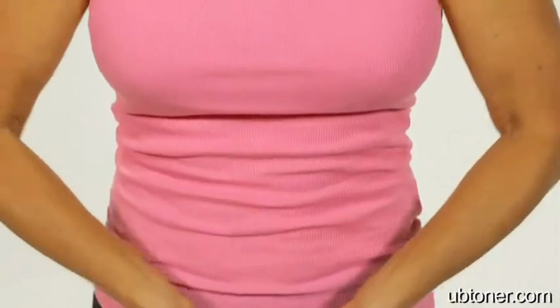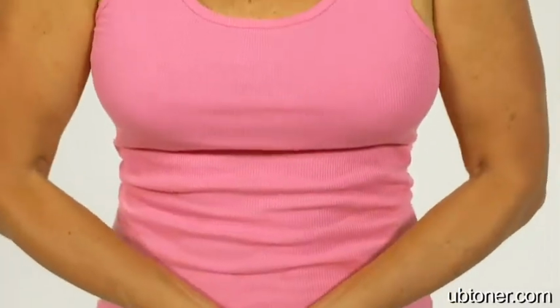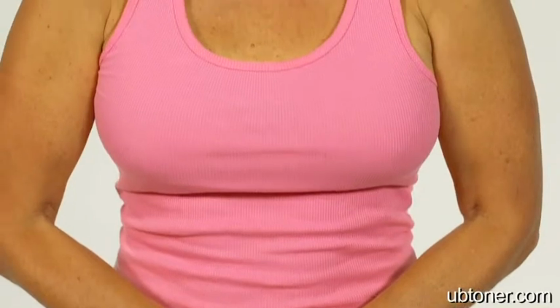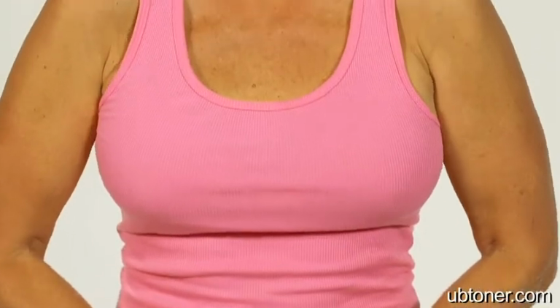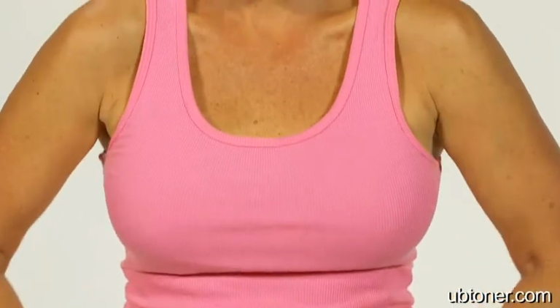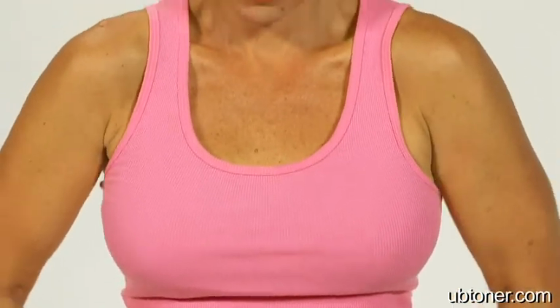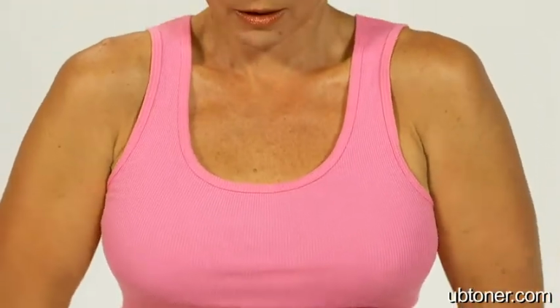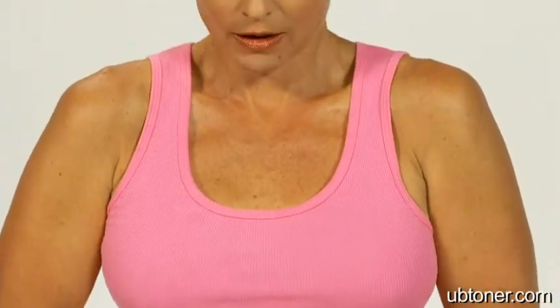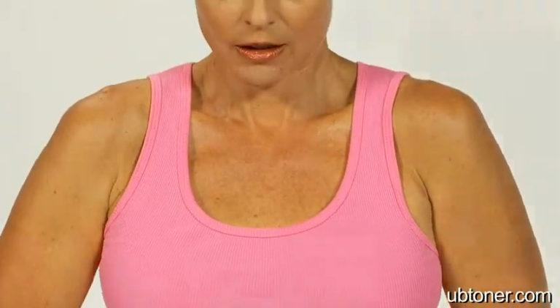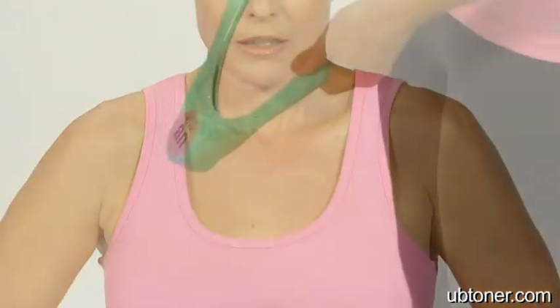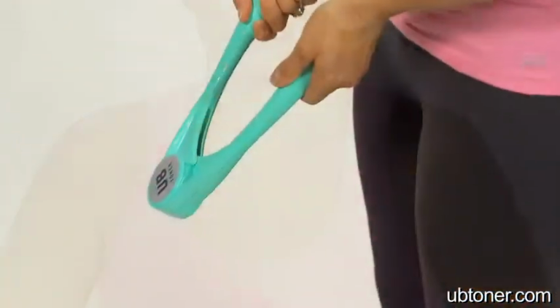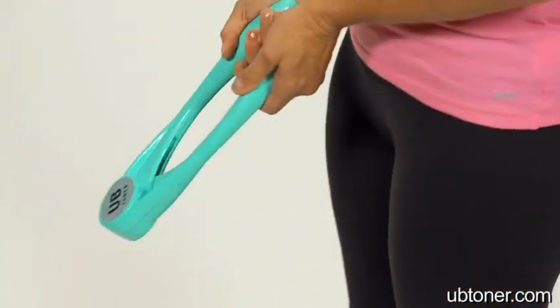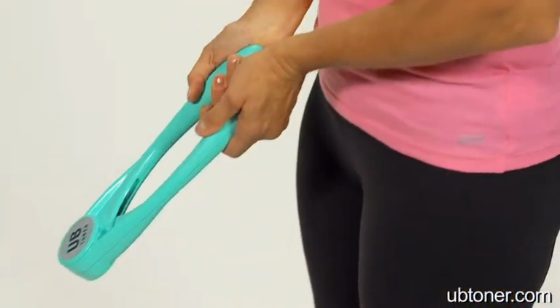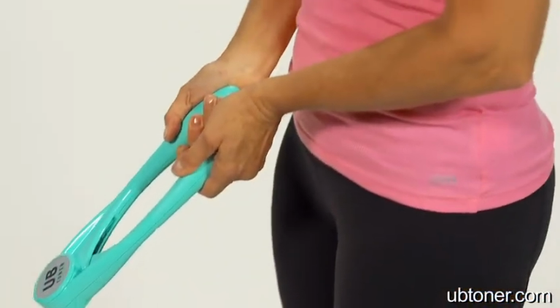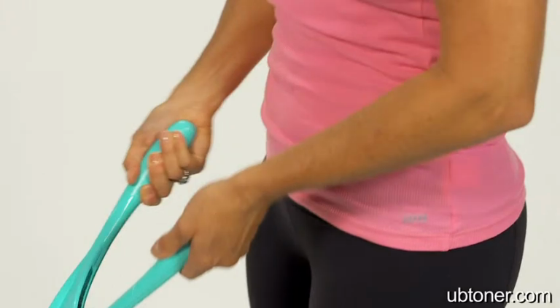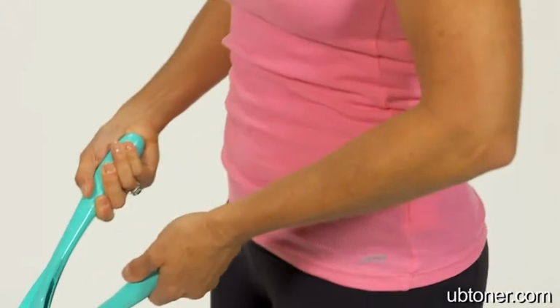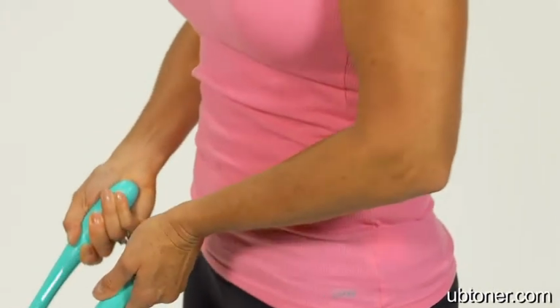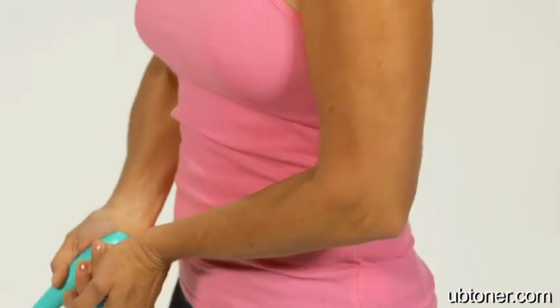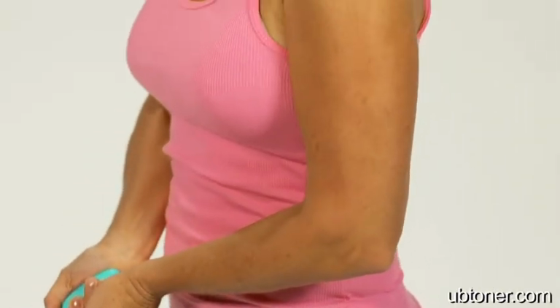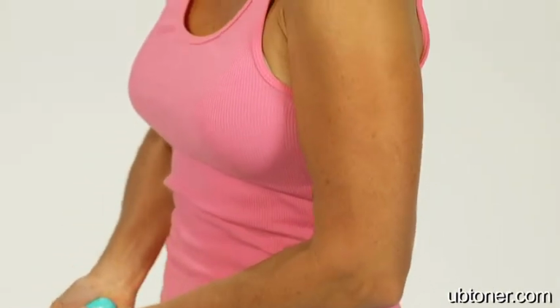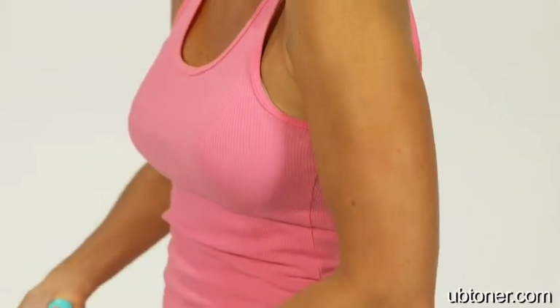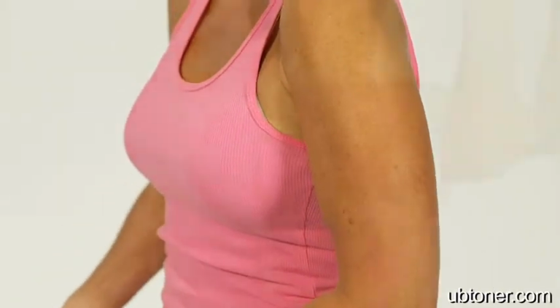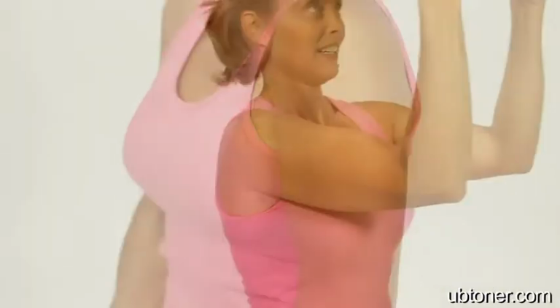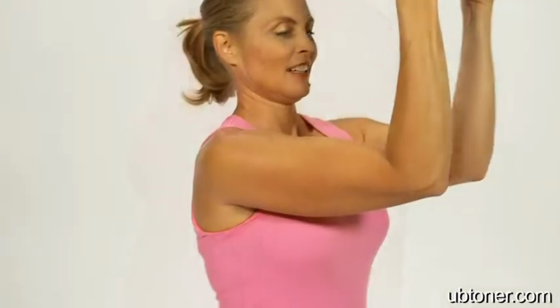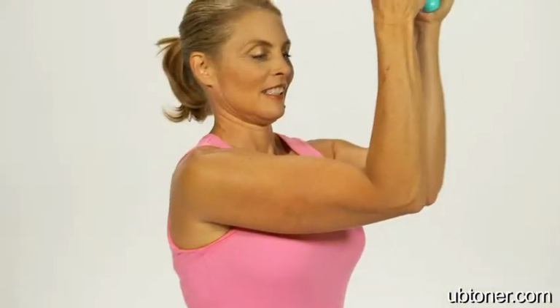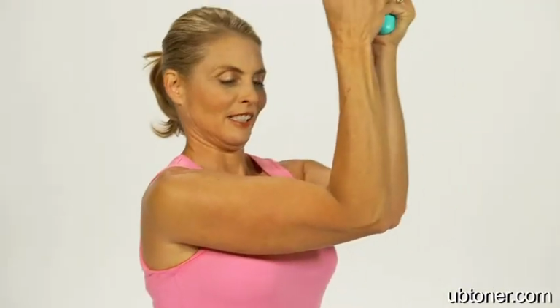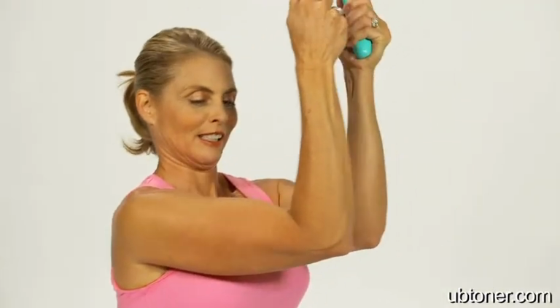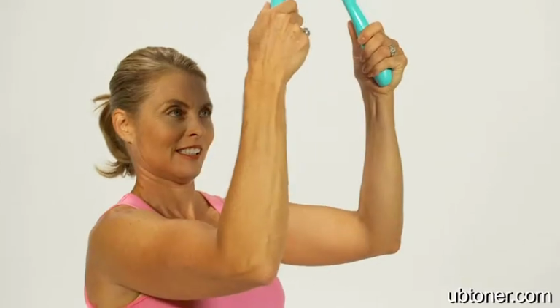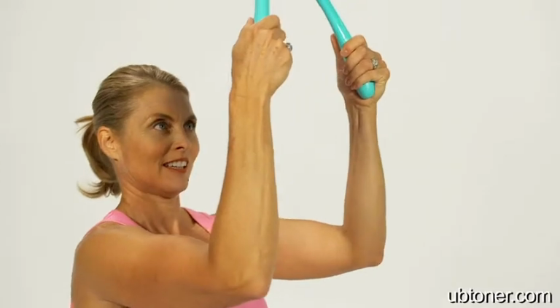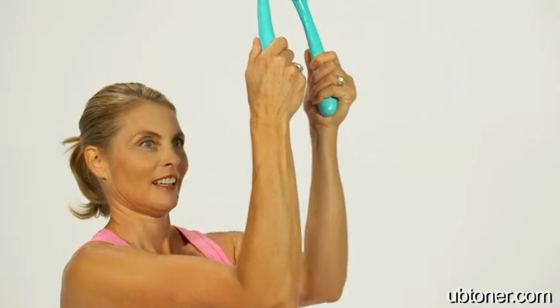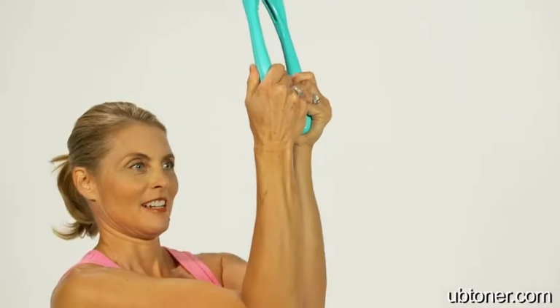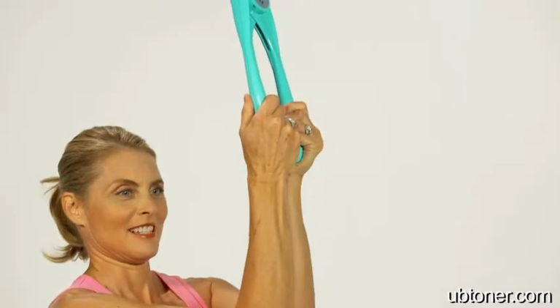Women want to have really toned arms. They just don't know how to go about it. So with the UB Toner, a couple minutes a day, you can really be confident that you've worked out the exact parts you need to work out to start getting really toned and firm arms.